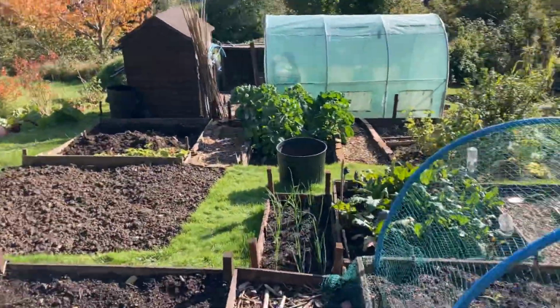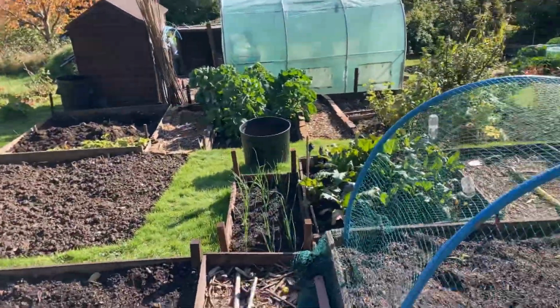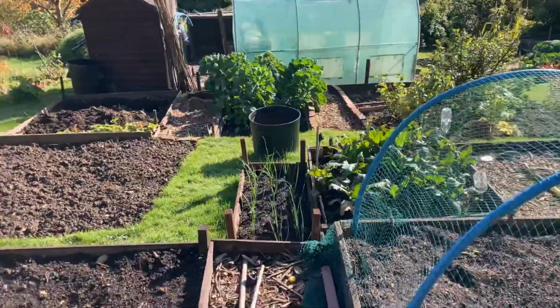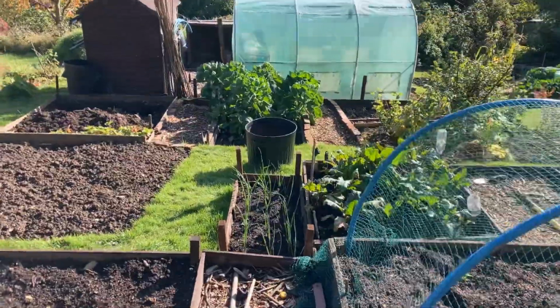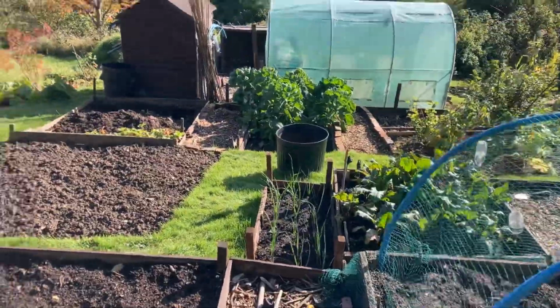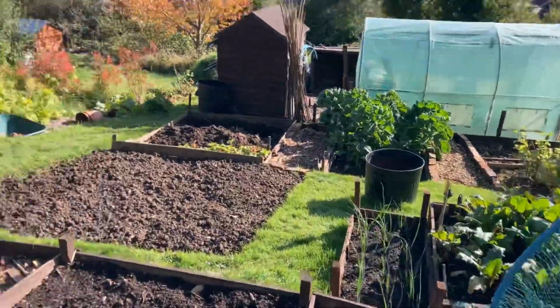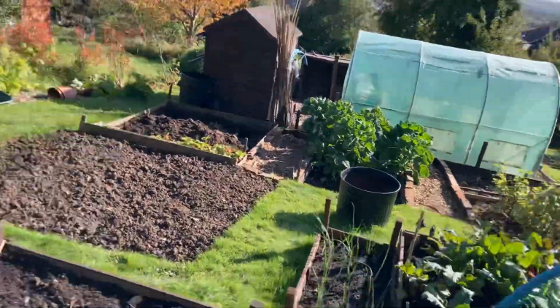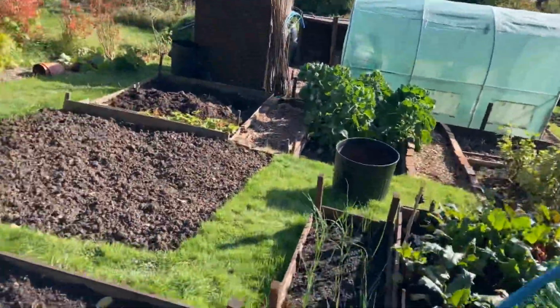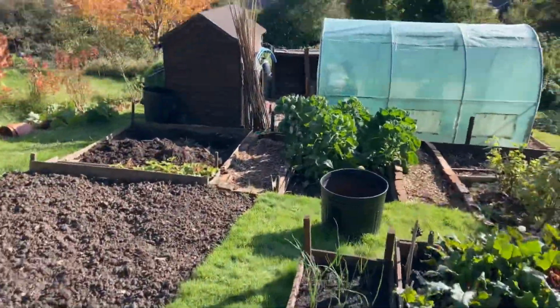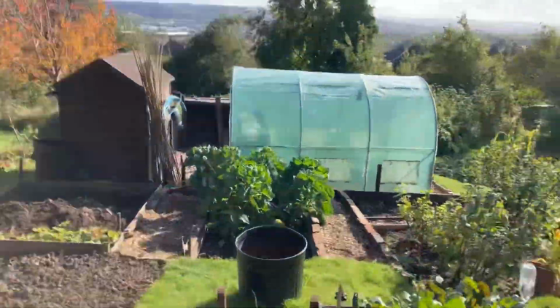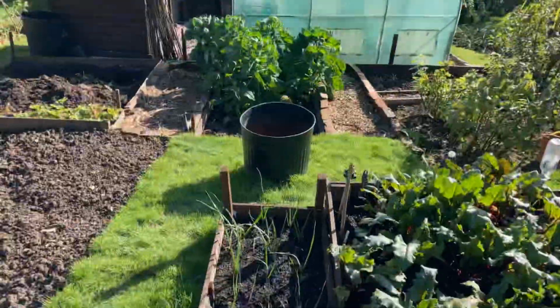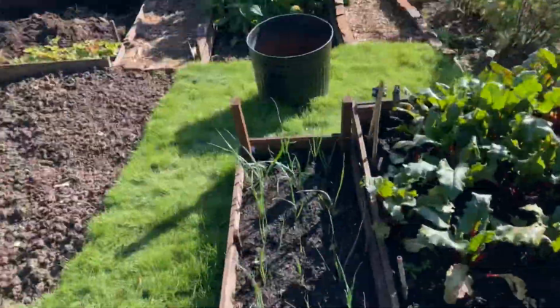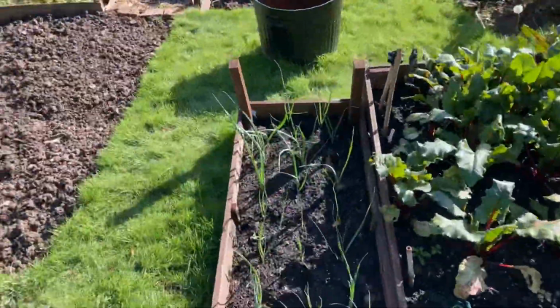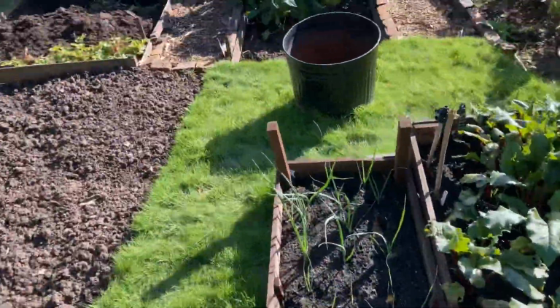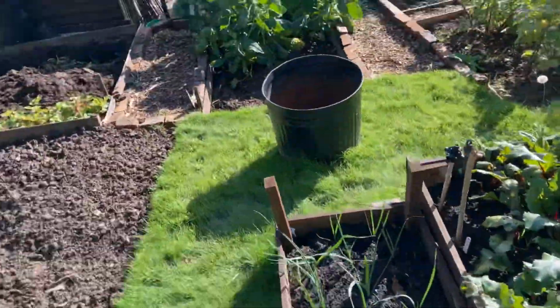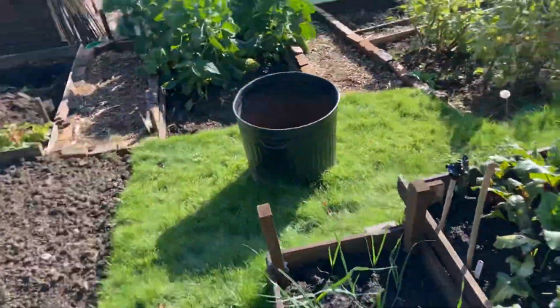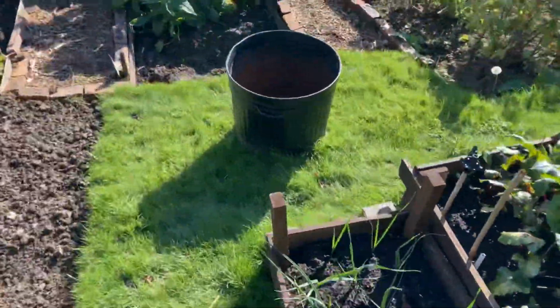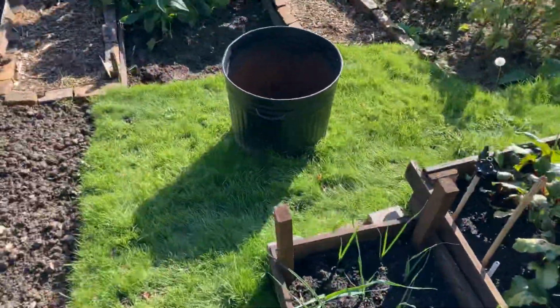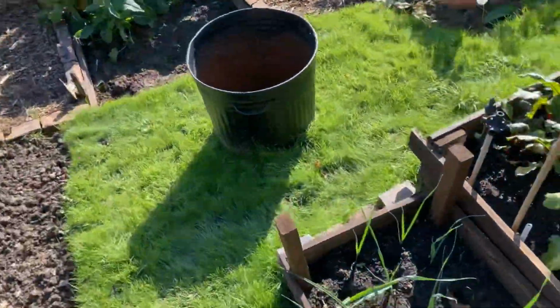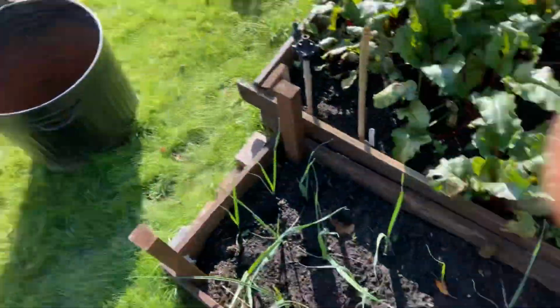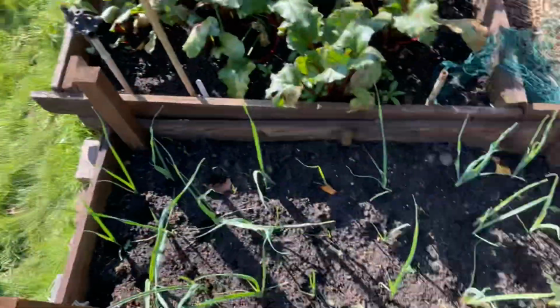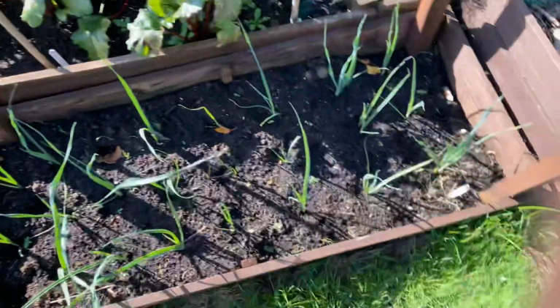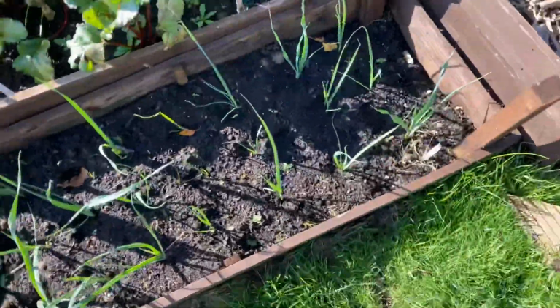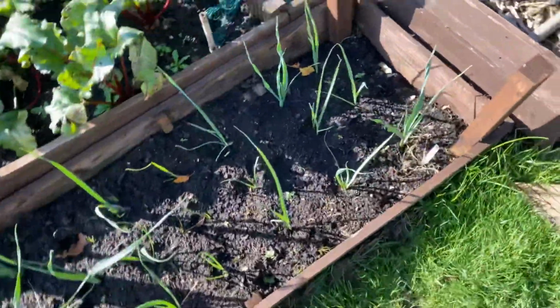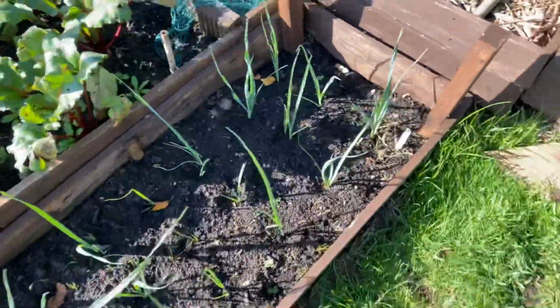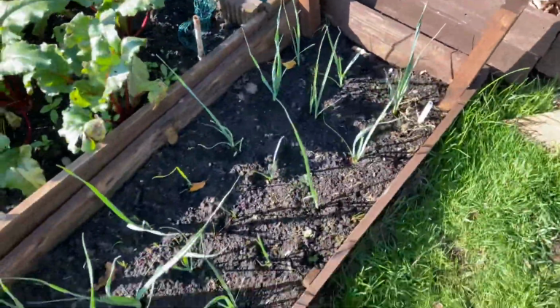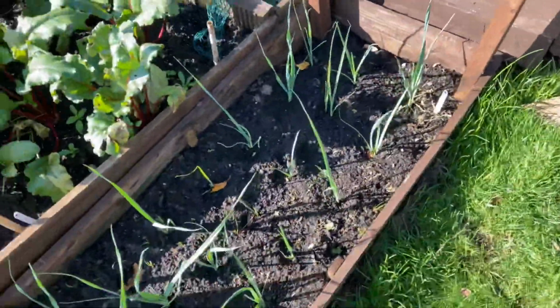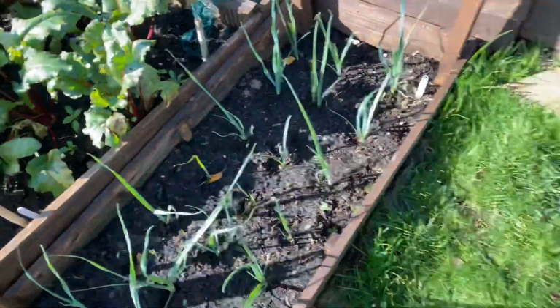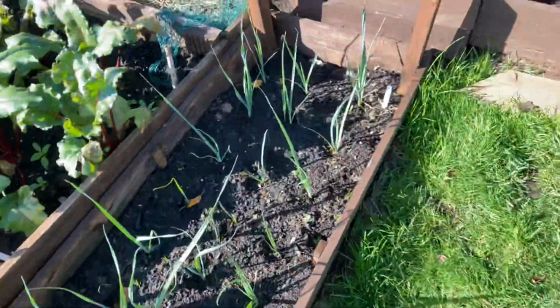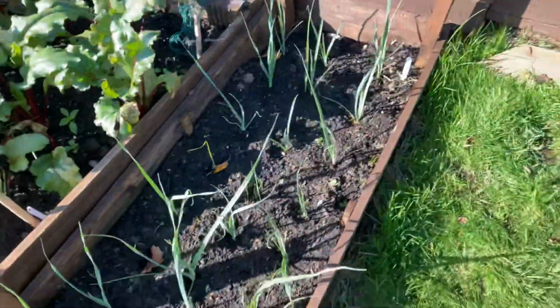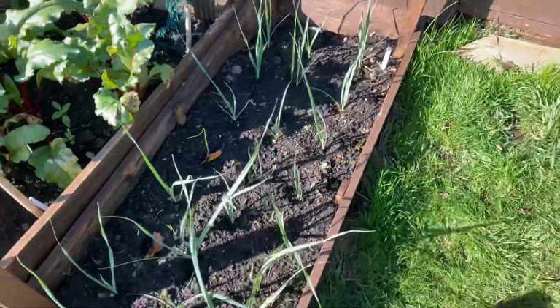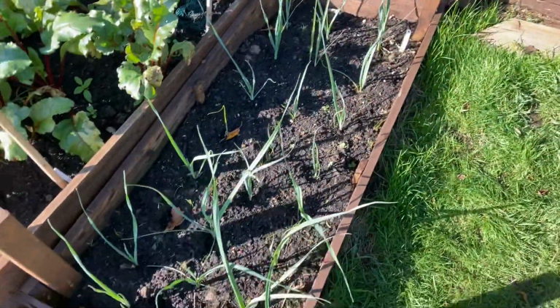Leeks are coming on flipping great - these are the new lot of leeks I put in. I only put them in about a couple of weeks ago, look at them now.